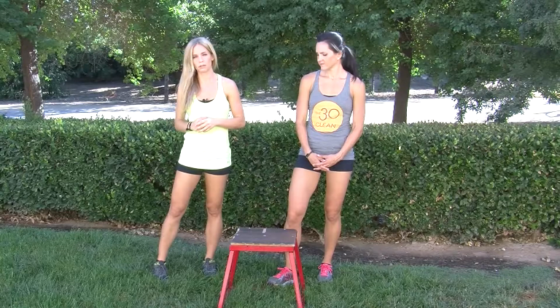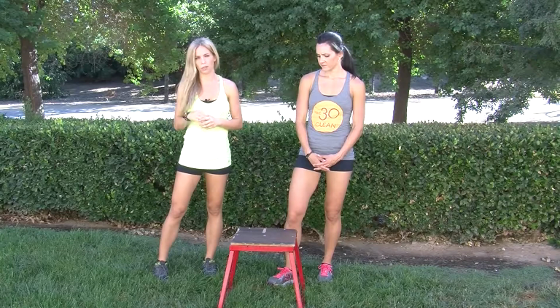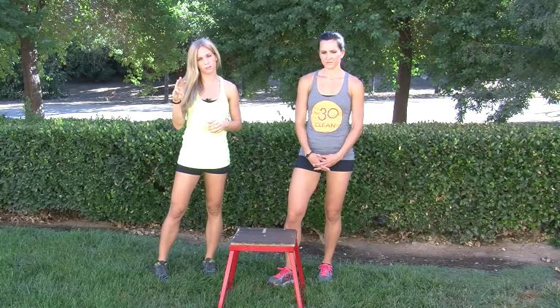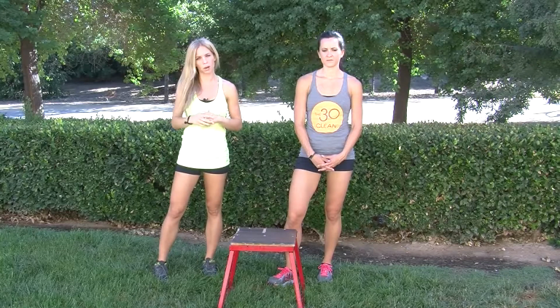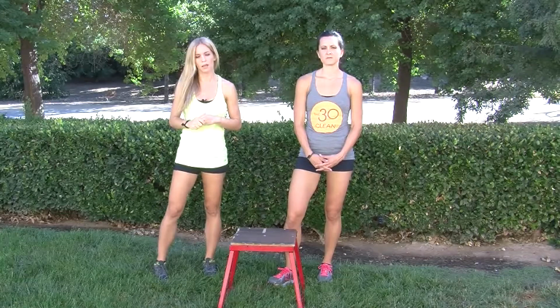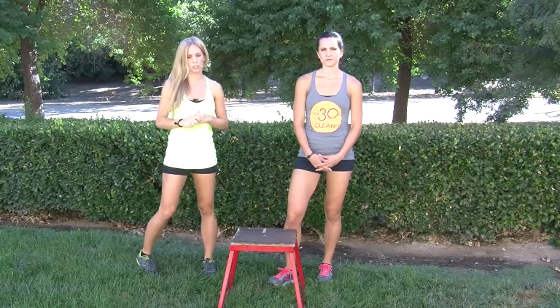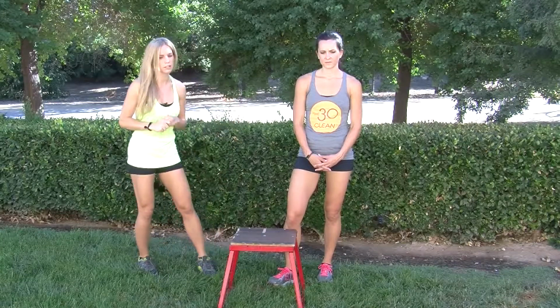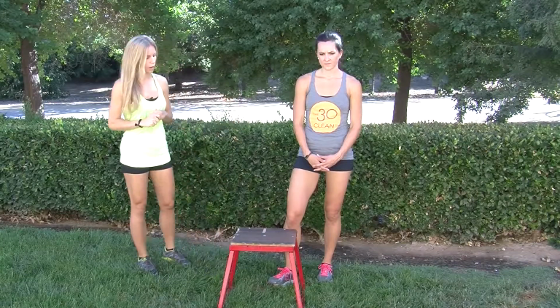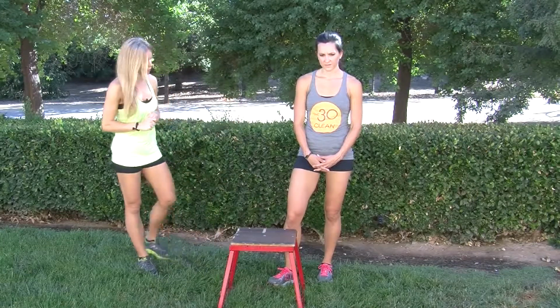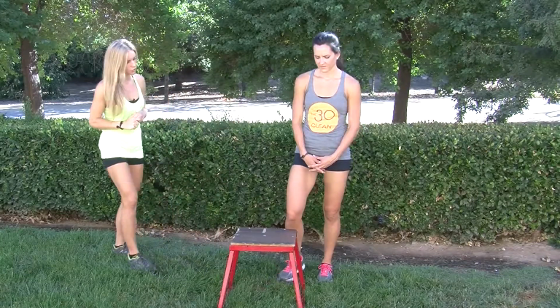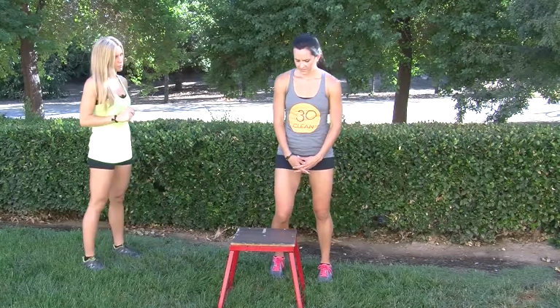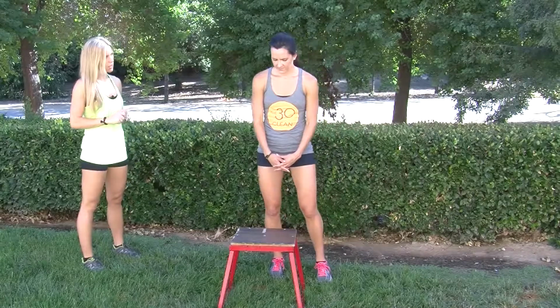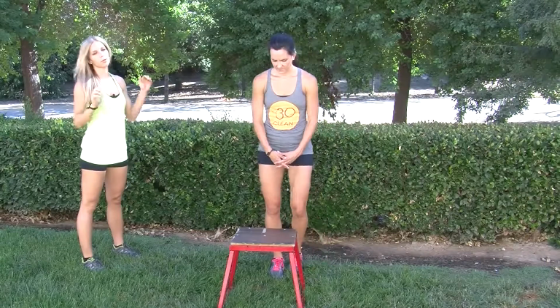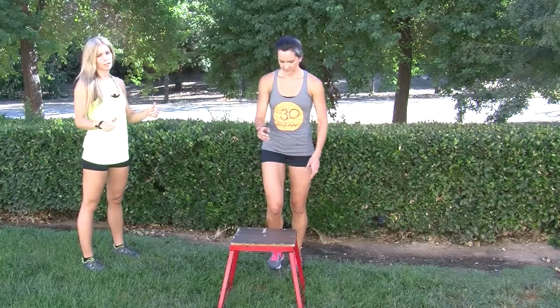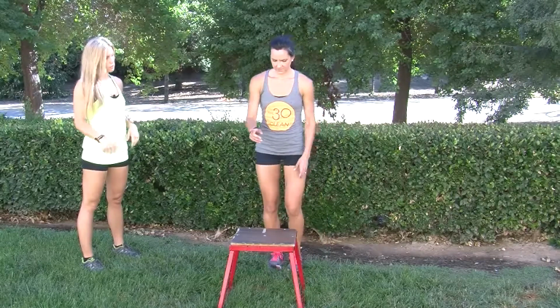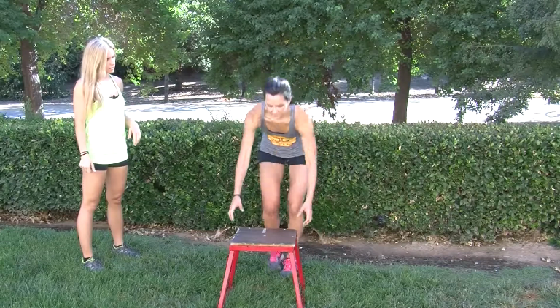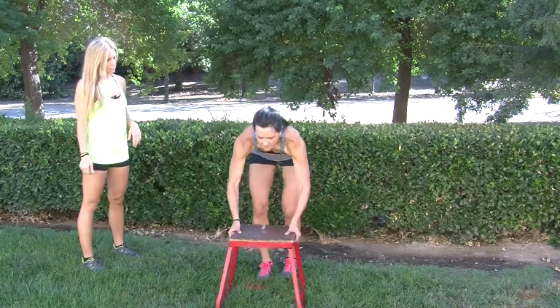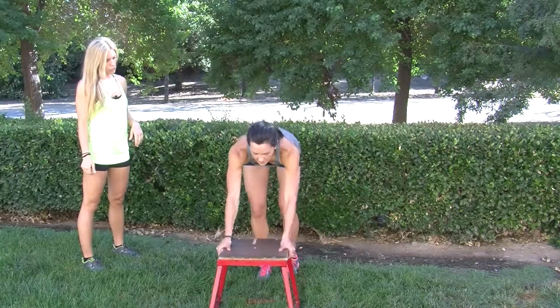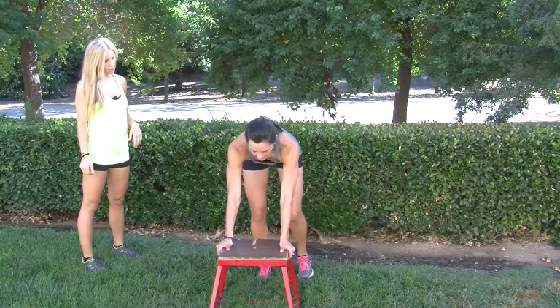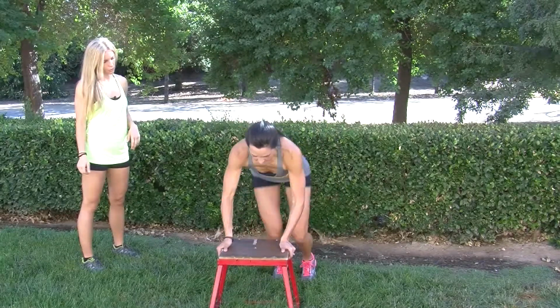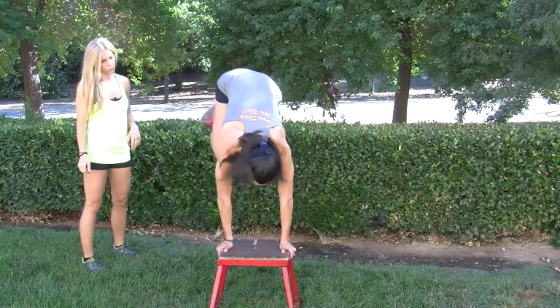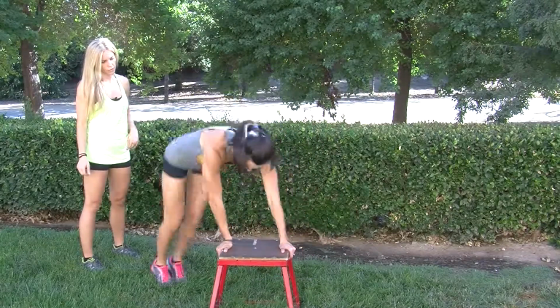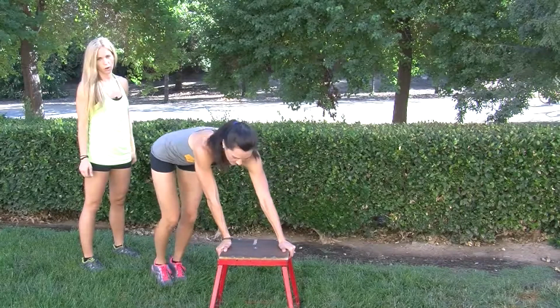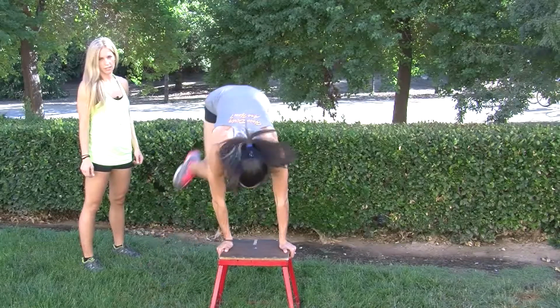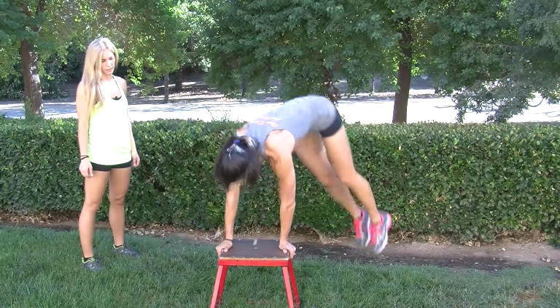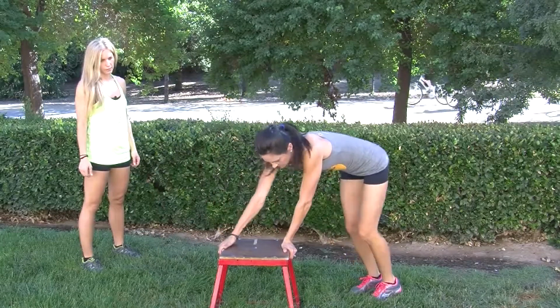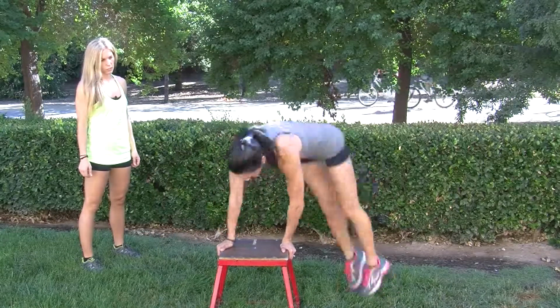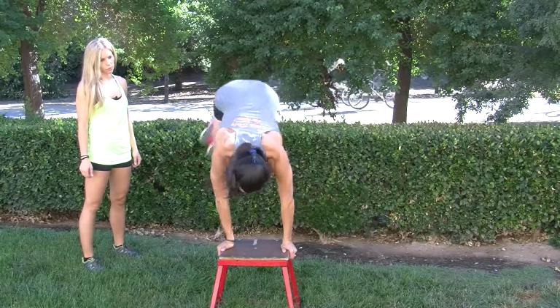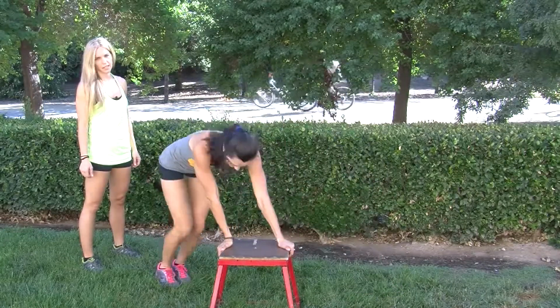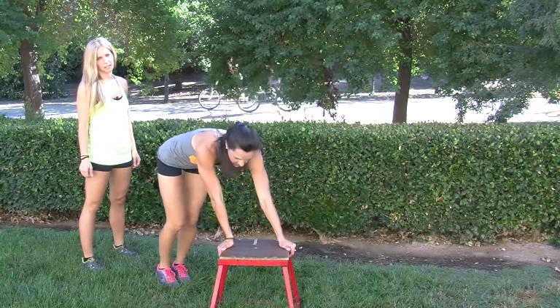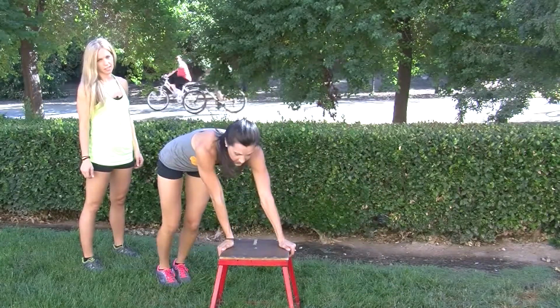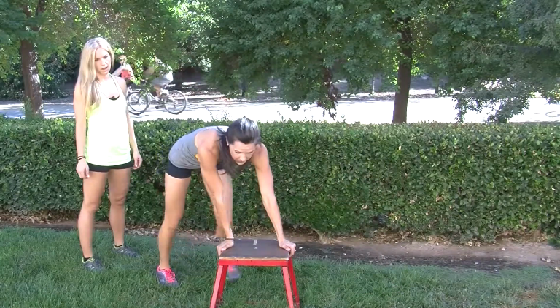You're going to be doing three different Tabatas. The first one is going to be hopovers. Rachel's going to demonstrate. You put your hands onto the box and you're going to jump and bring your knees towards your chest while you go side to side. You do that for twenty seconds and then ten seconds of rest.